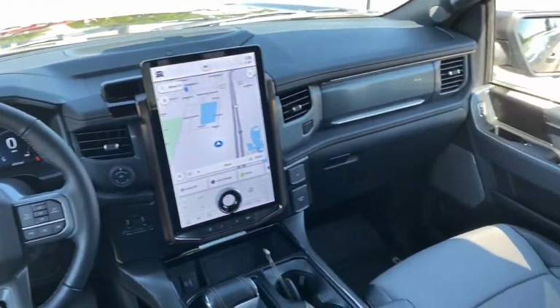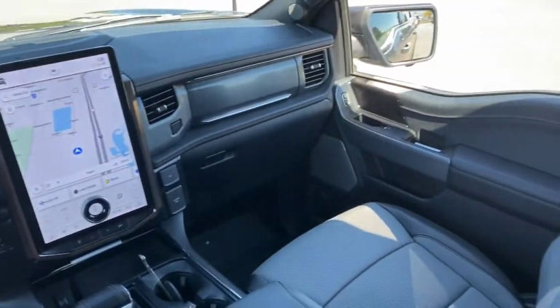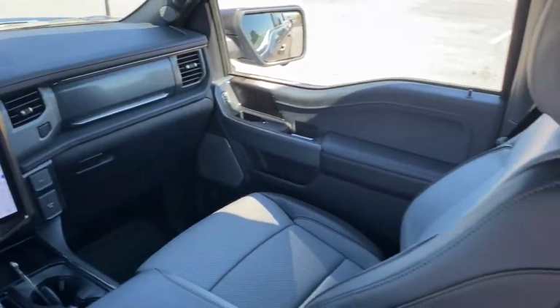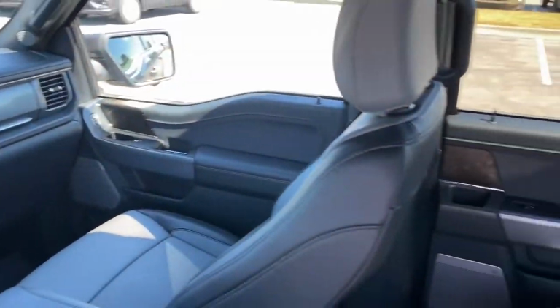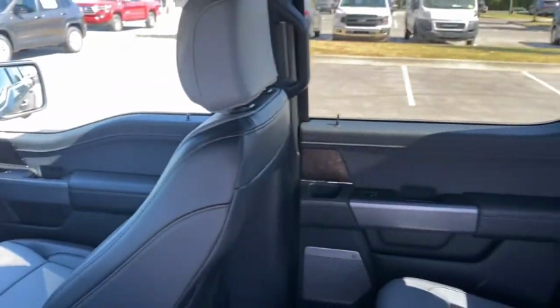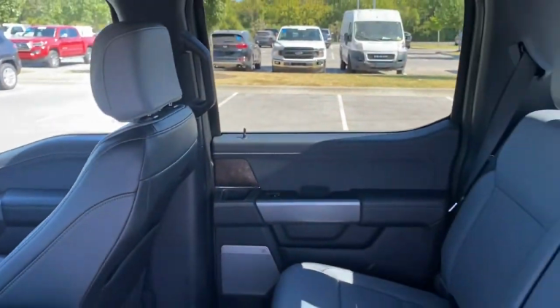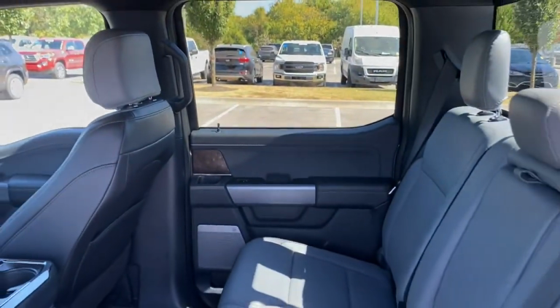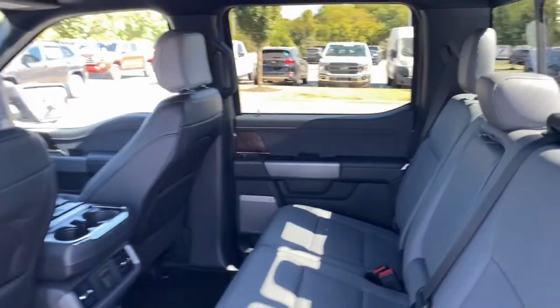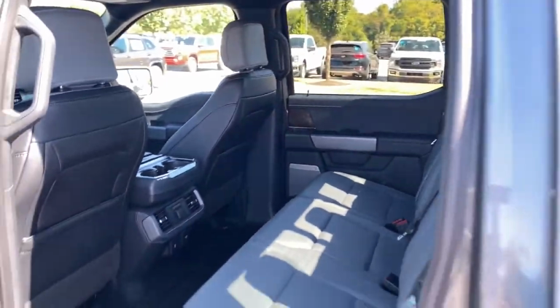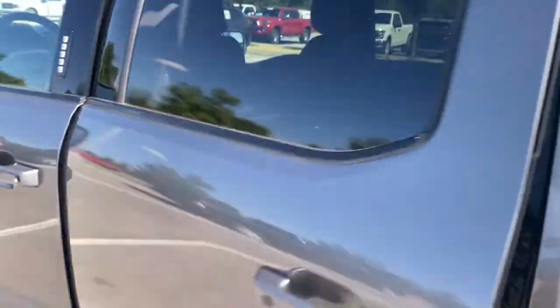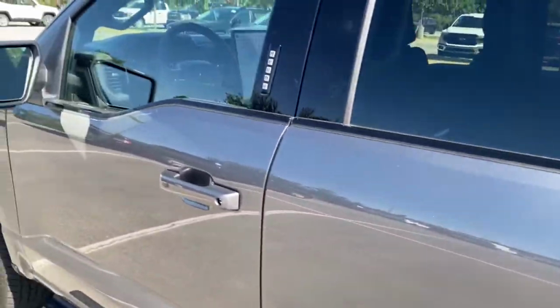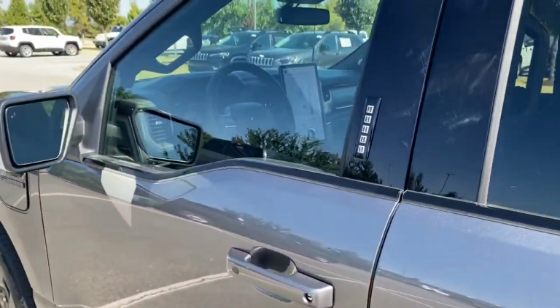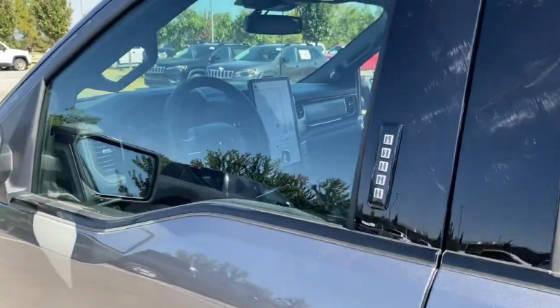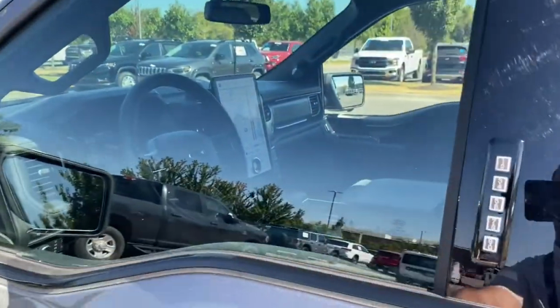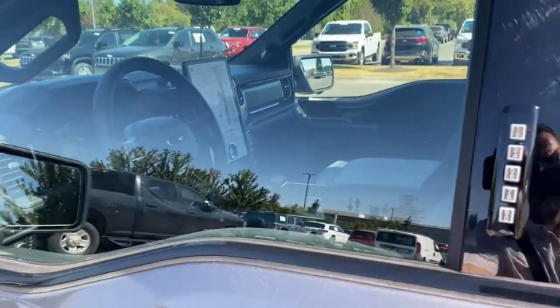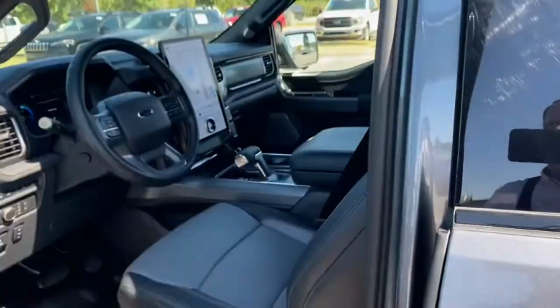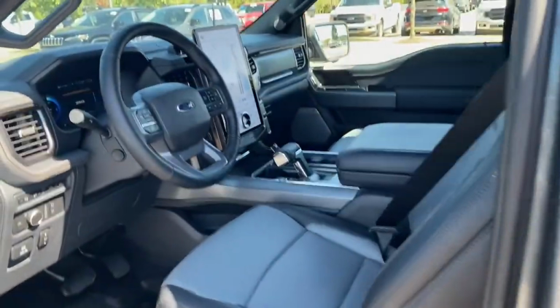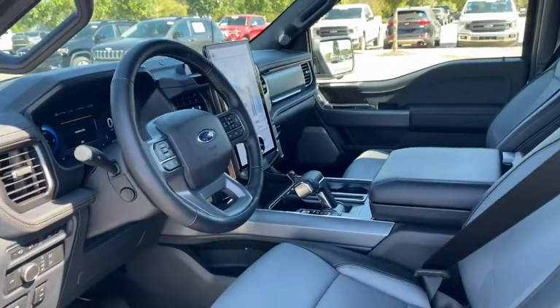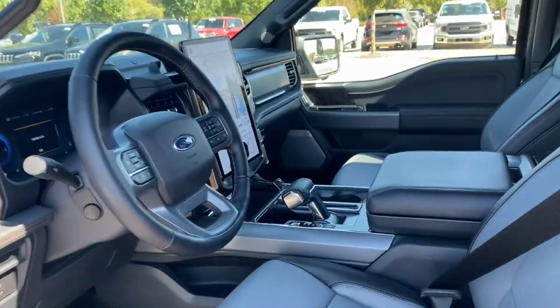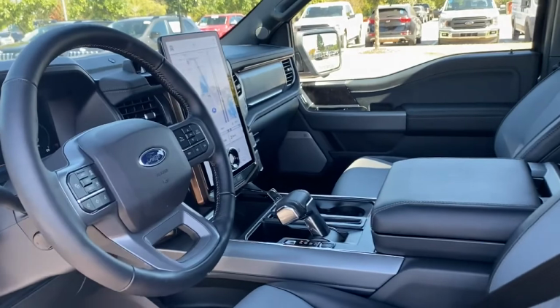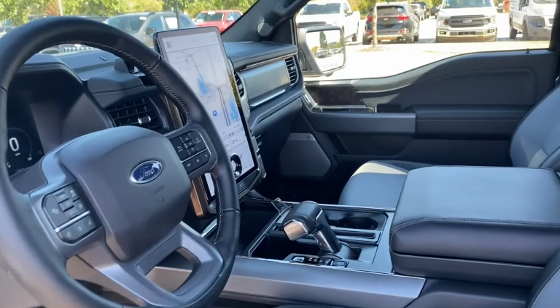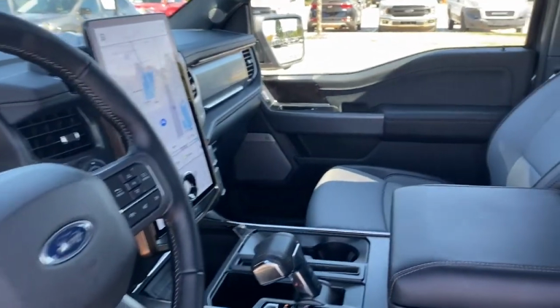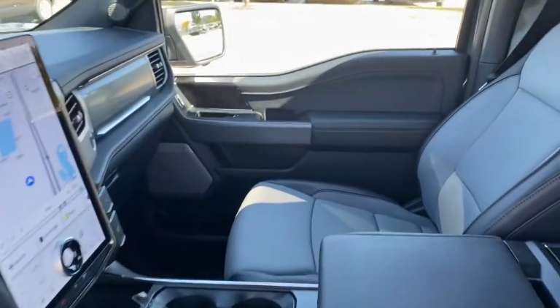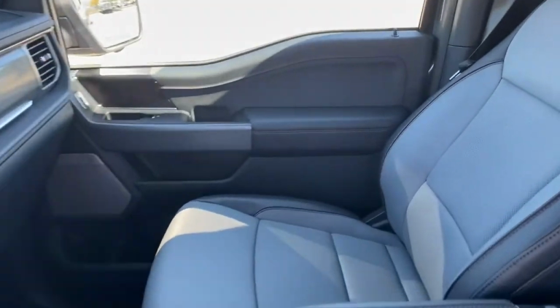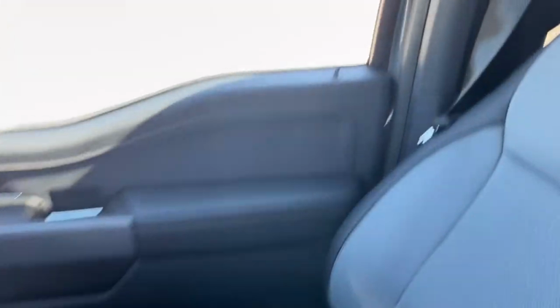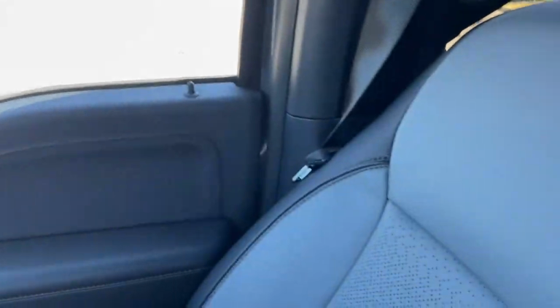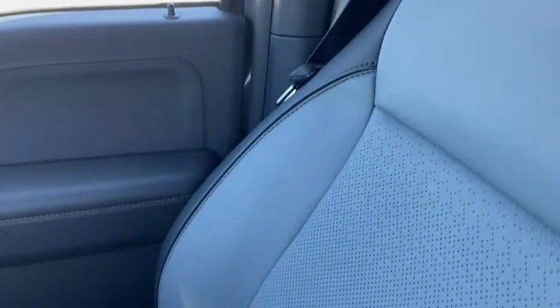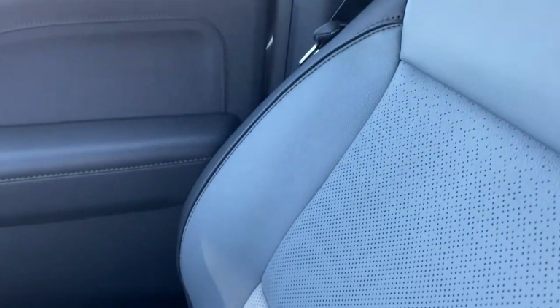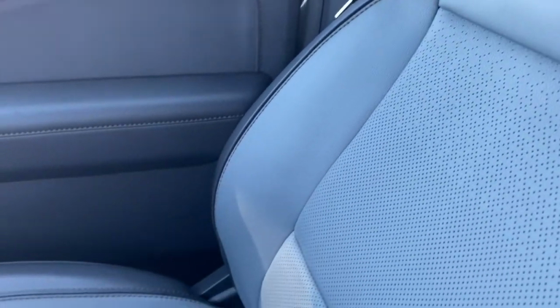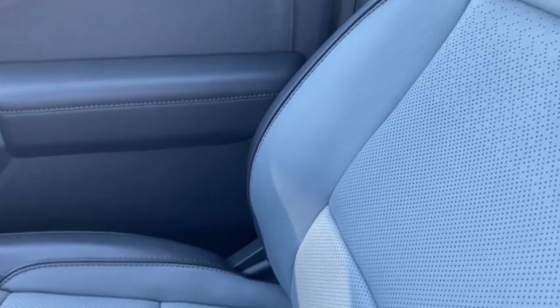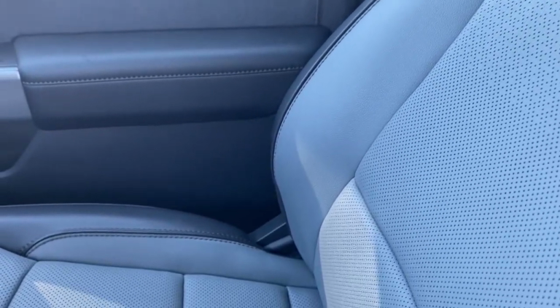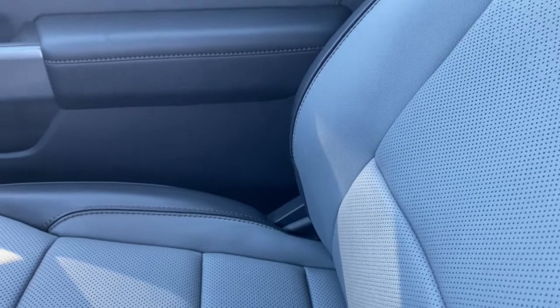Navigation system, keyless entry, power passenger seat, satellite radio, aluminum wheels, heated front seat, electronic stability control, dual-zone AC, power driver seat, seat memory.